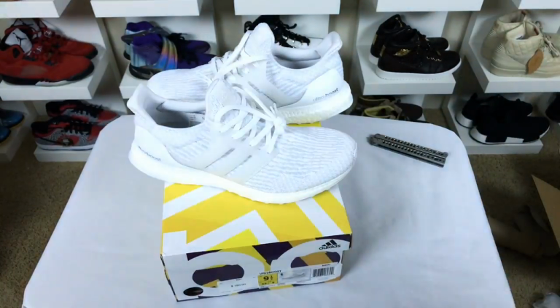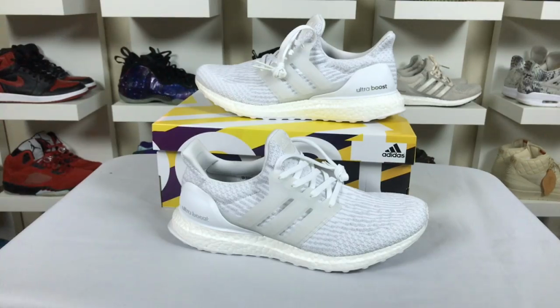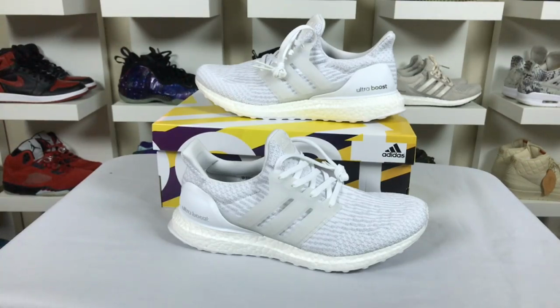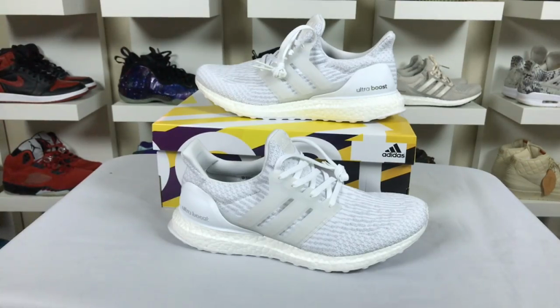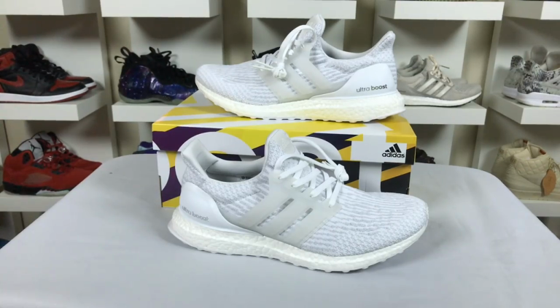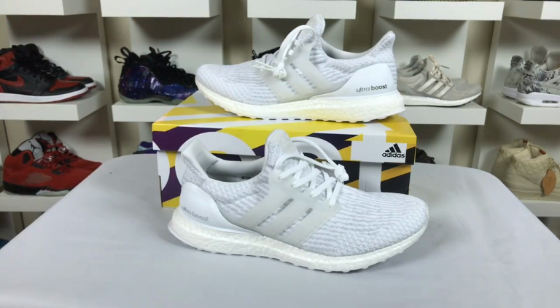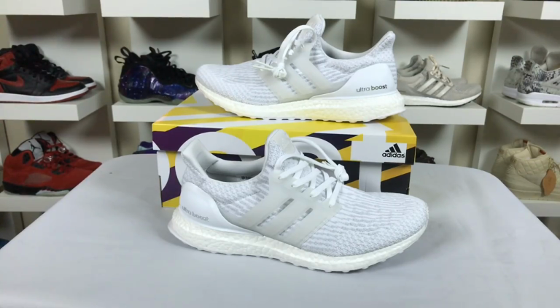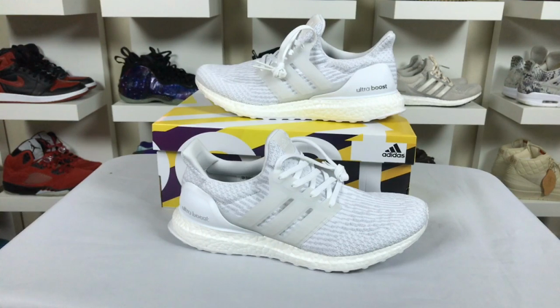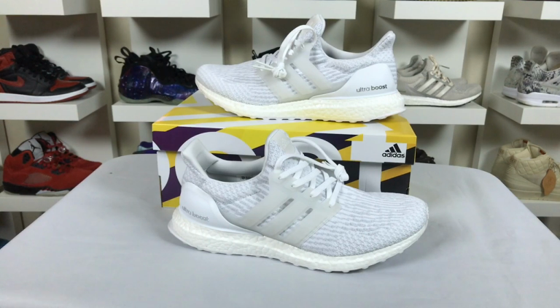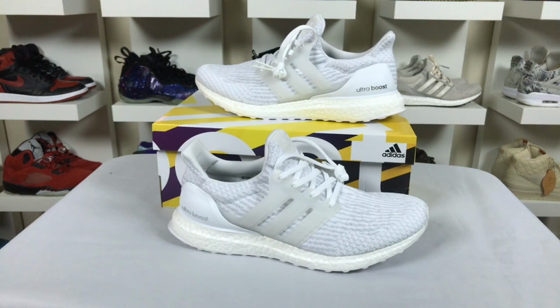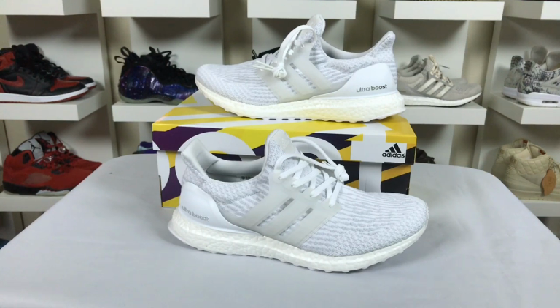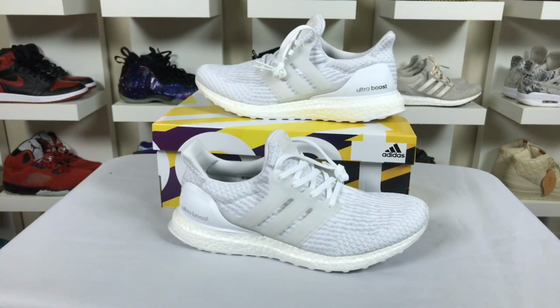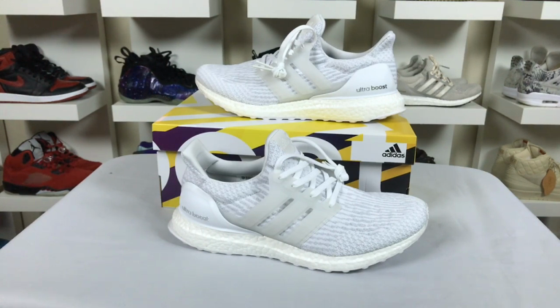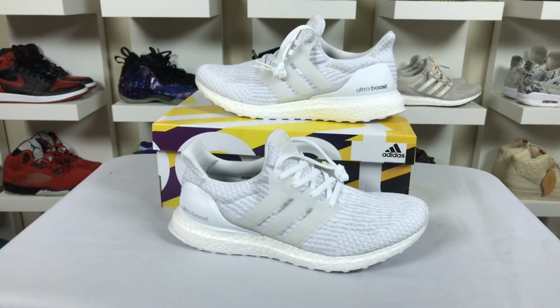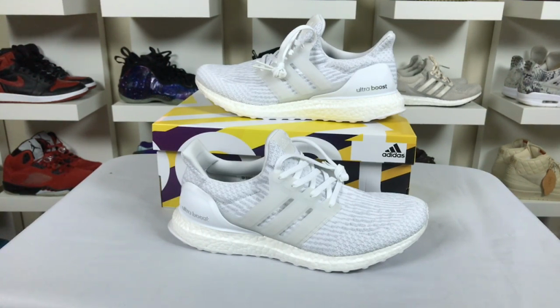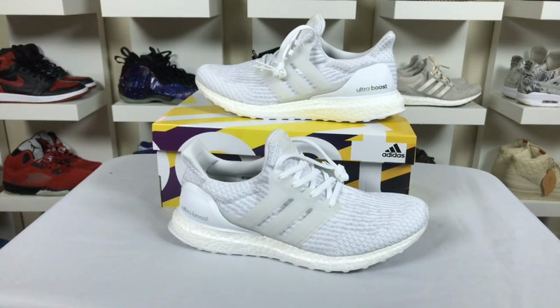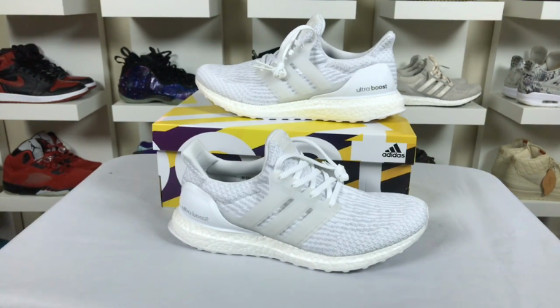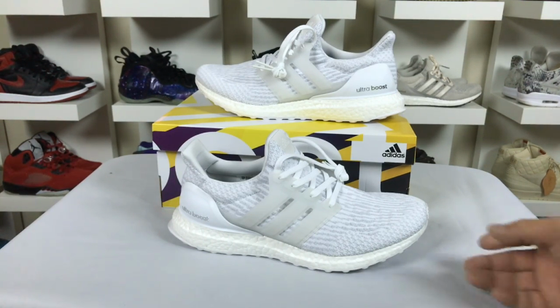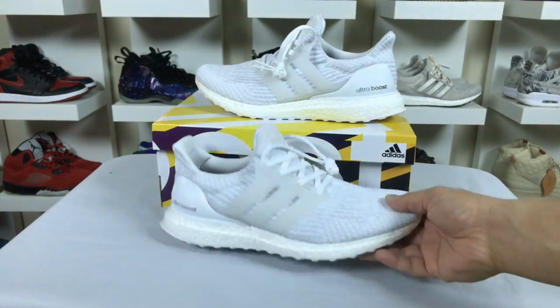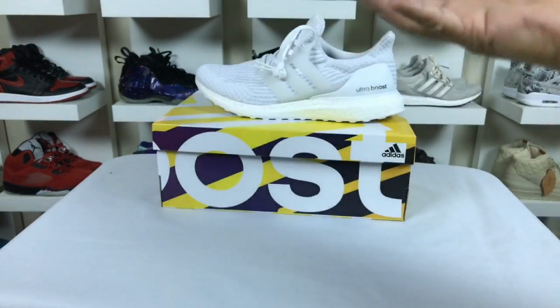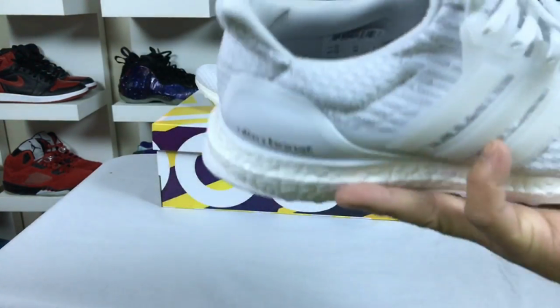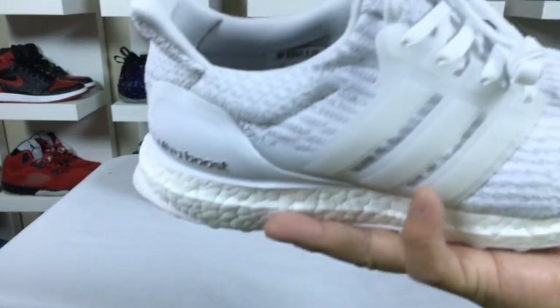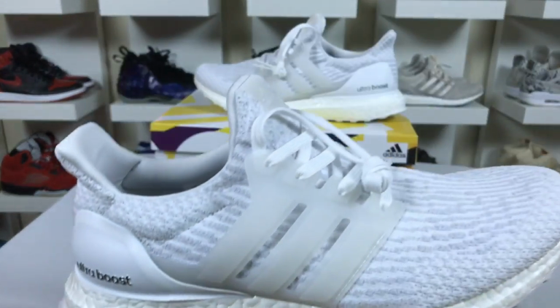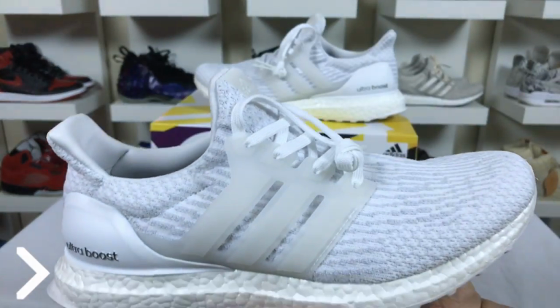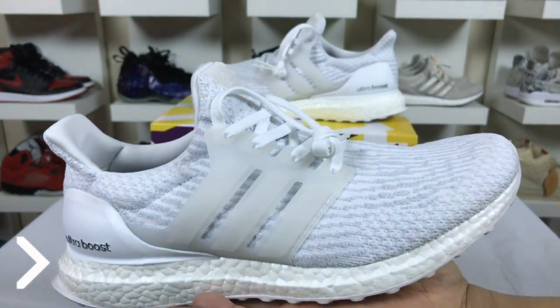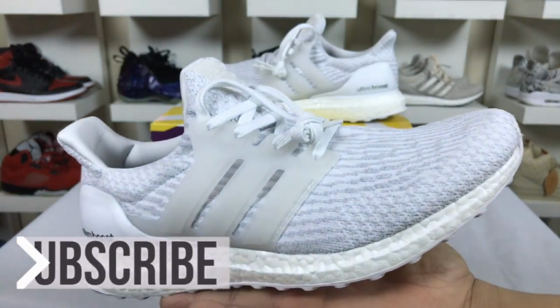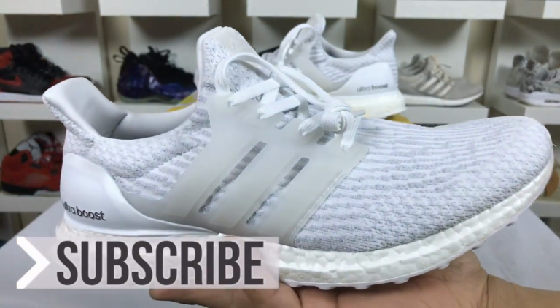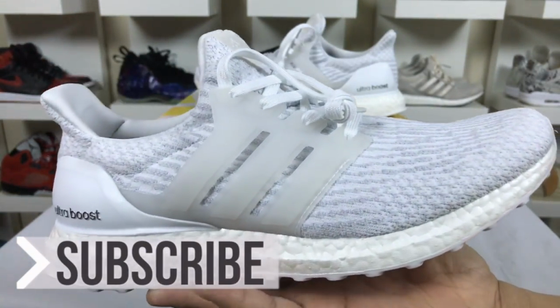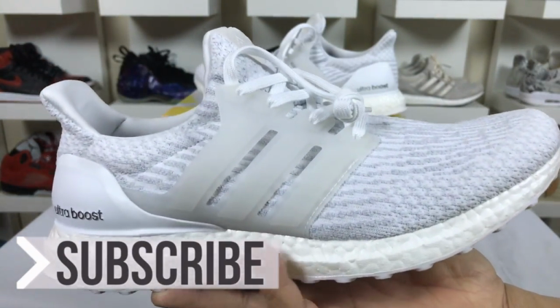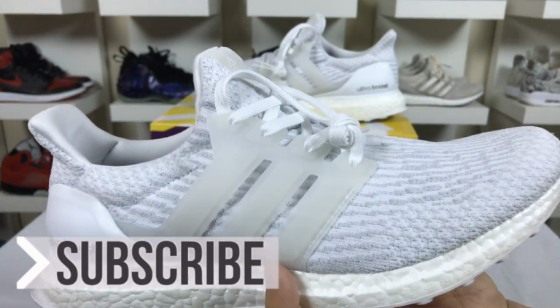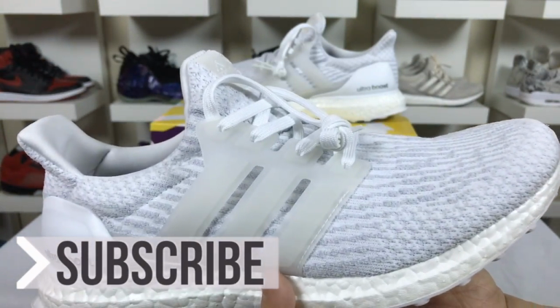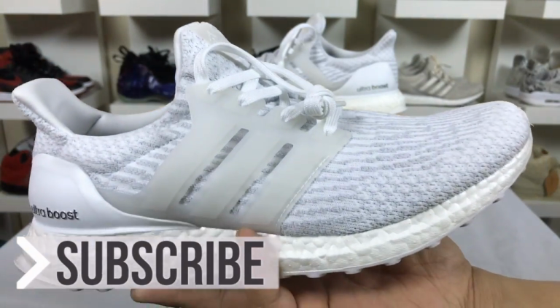Hey, what's going on guys, DJ Hess here from collectivekicks.com. Wanted to bring you guys a look at the Ultra Boost in the V3.0 colorway — the all white, pure white, triple white, or Arctic white, whatever you want to call these.